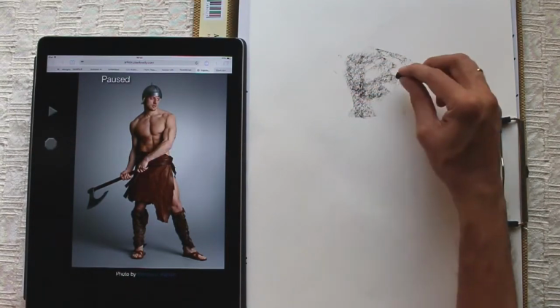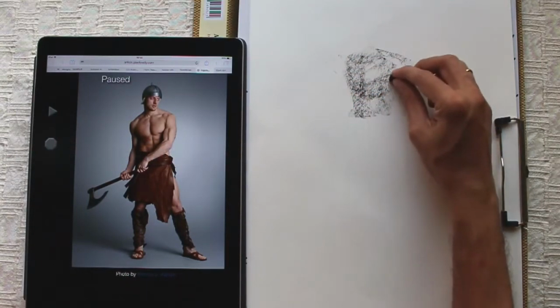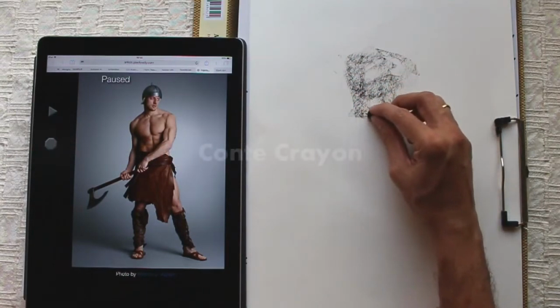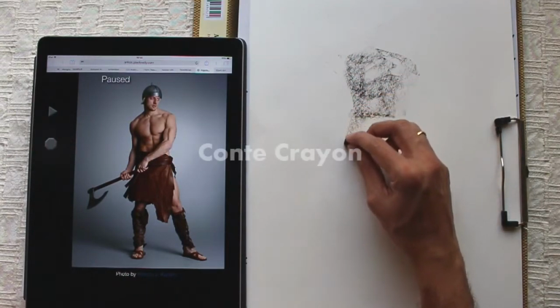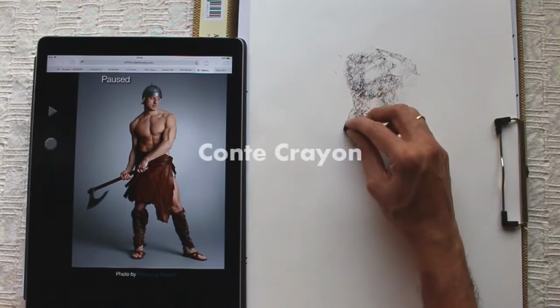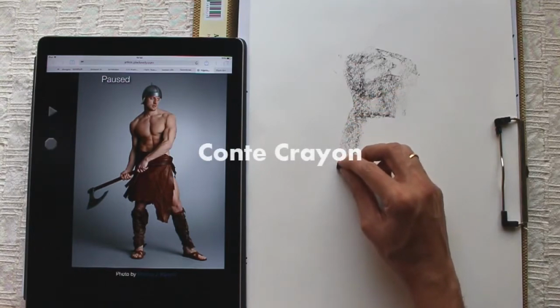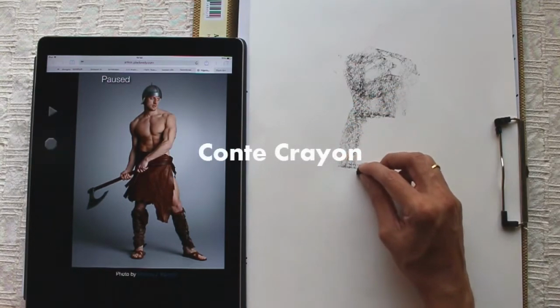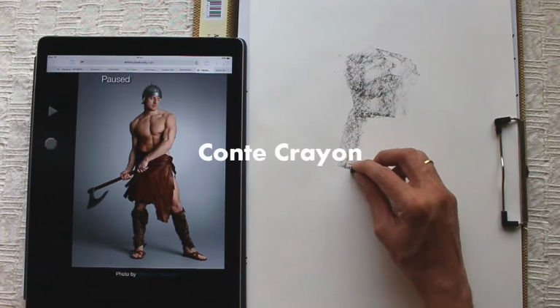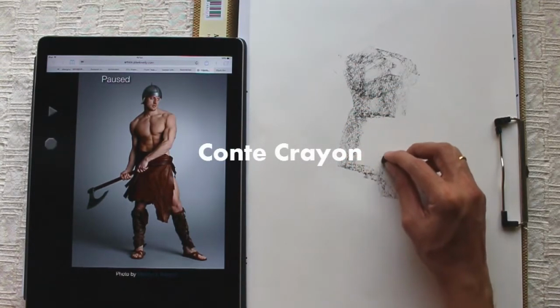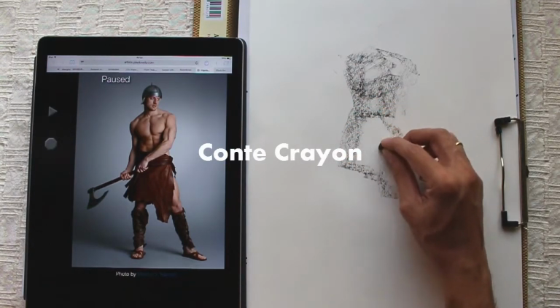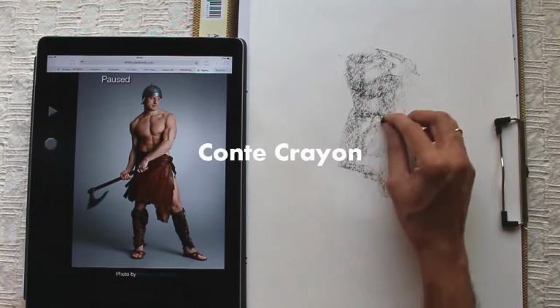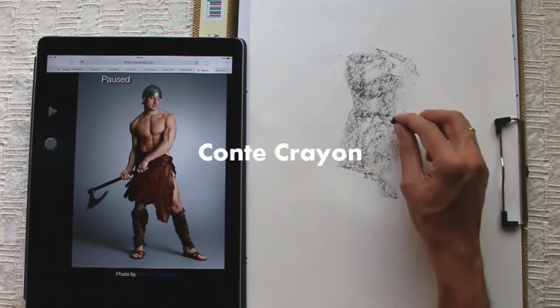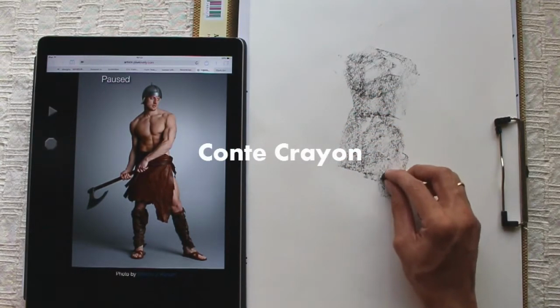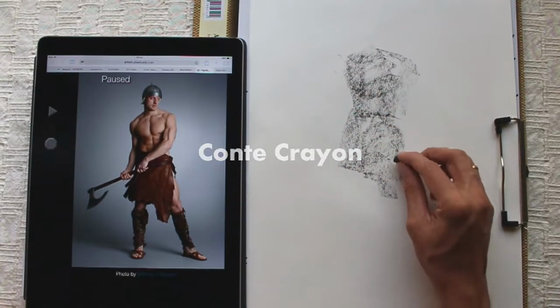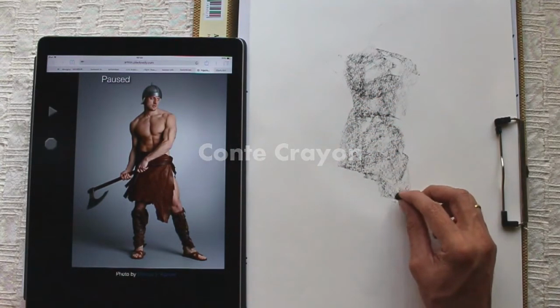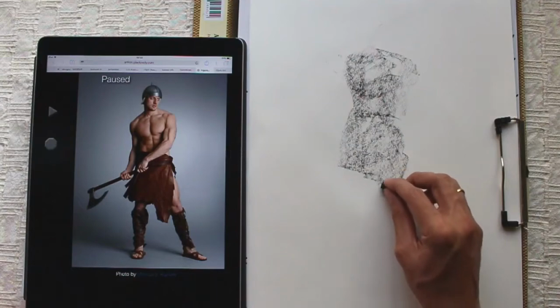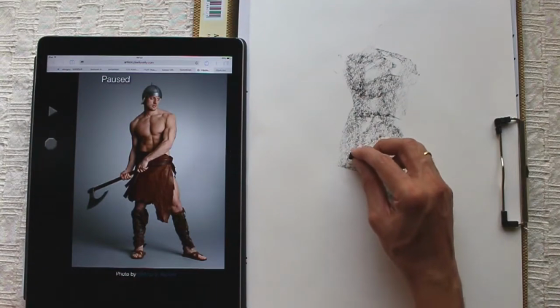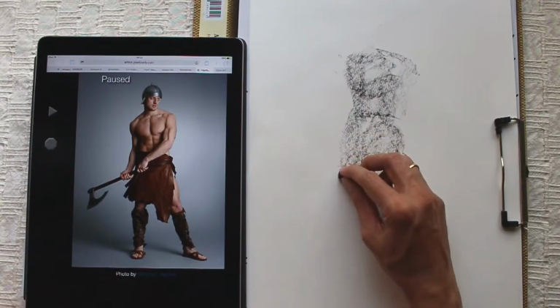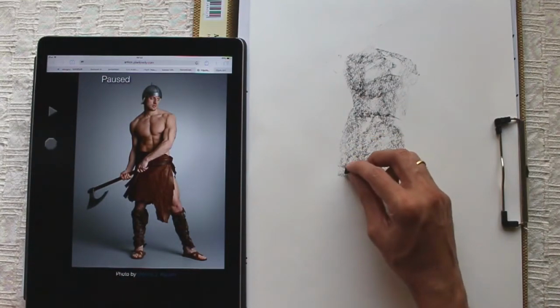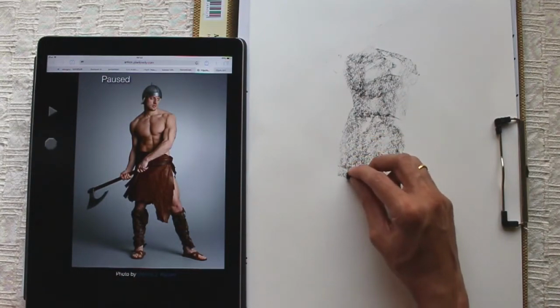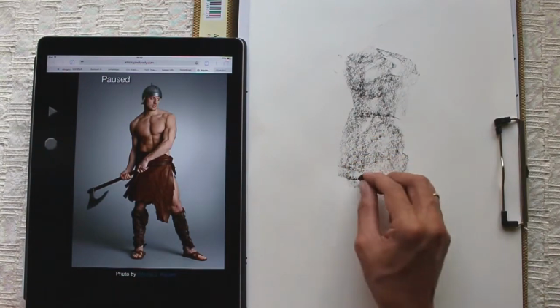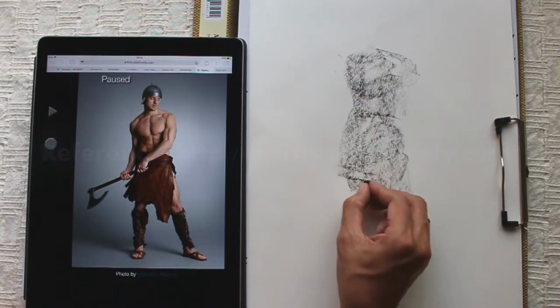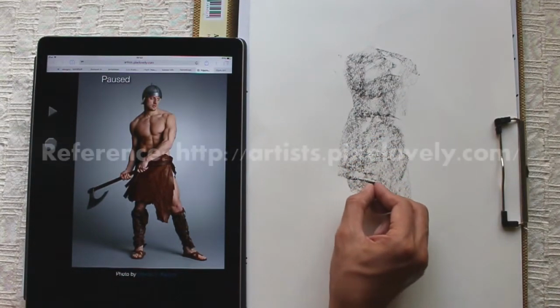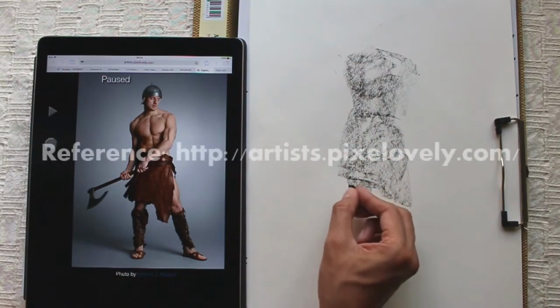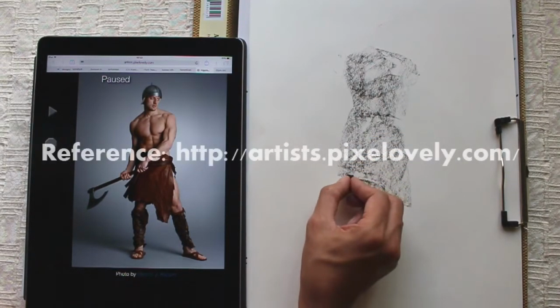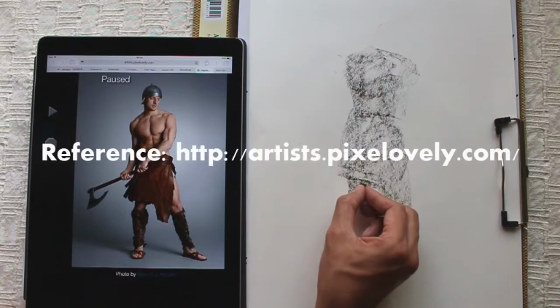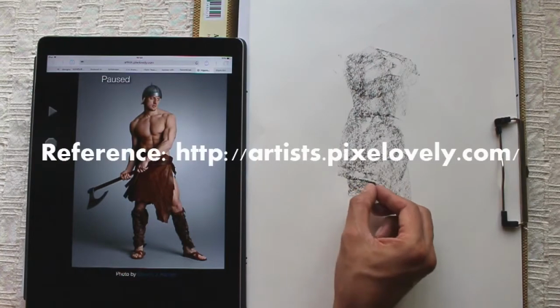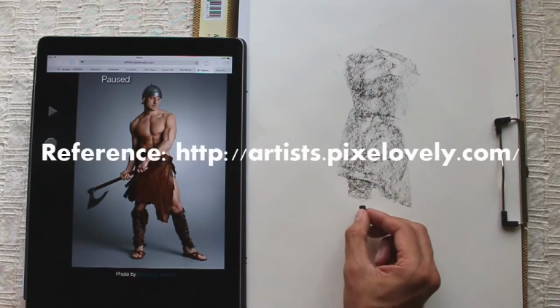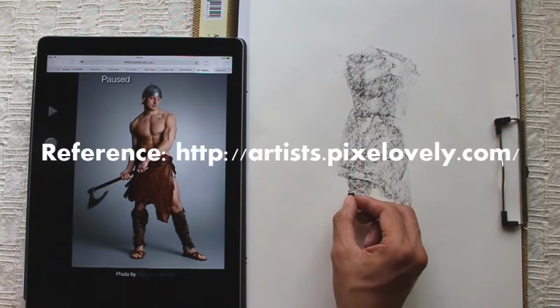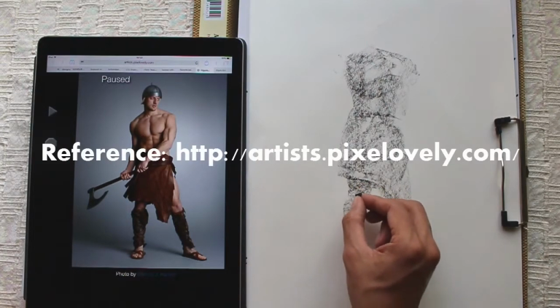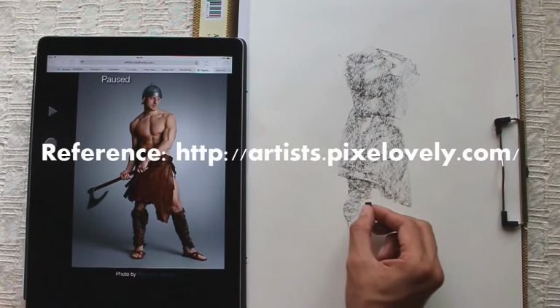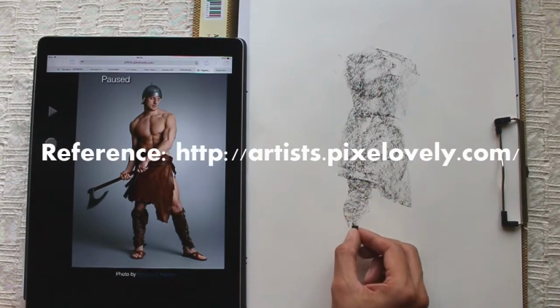For that, I am using a piece of conté crayon and I am using it sideways so that I can get a broad stroke. For the reference image, I am using a website called artists.pixellovely.com.